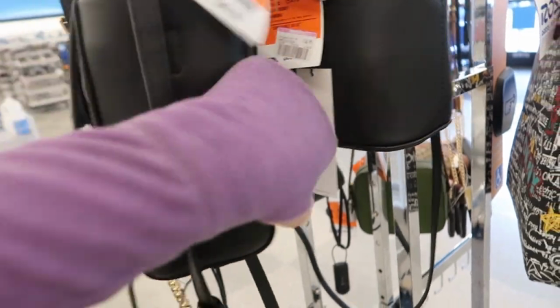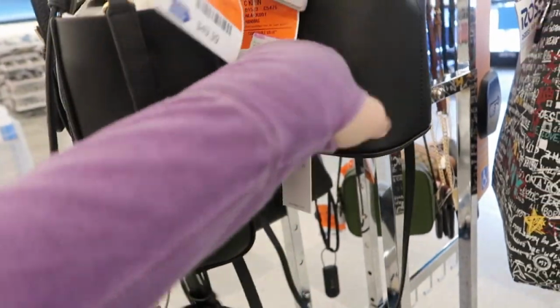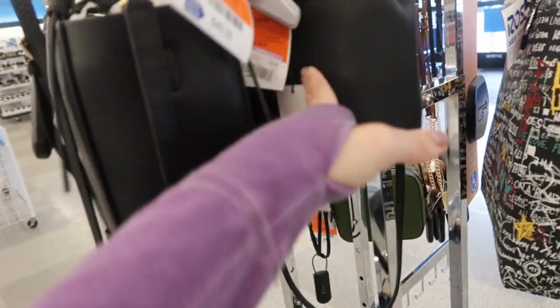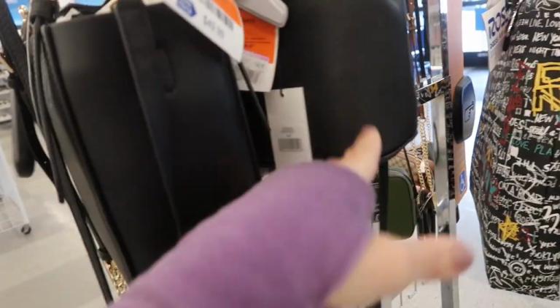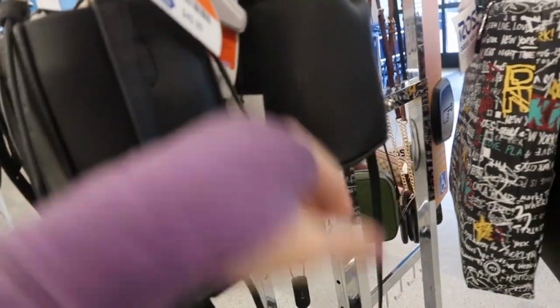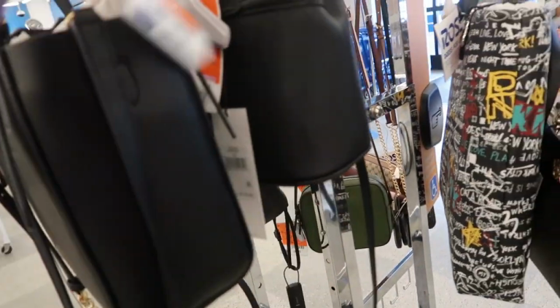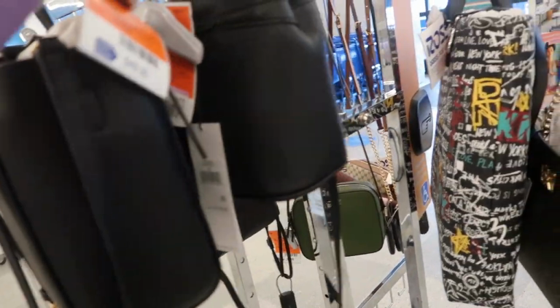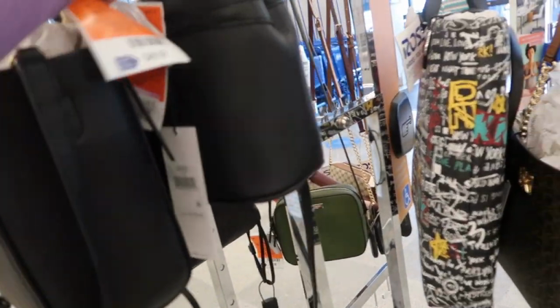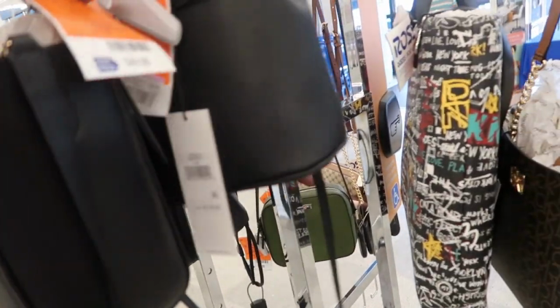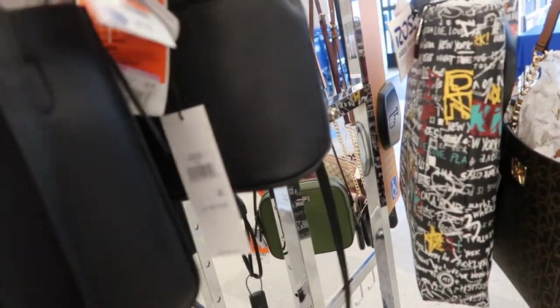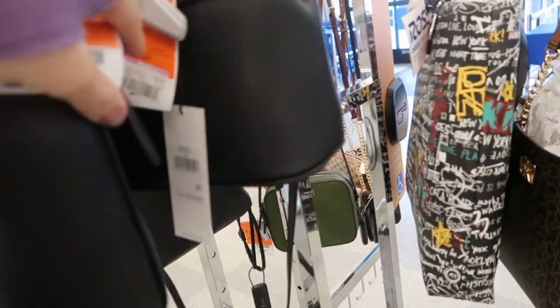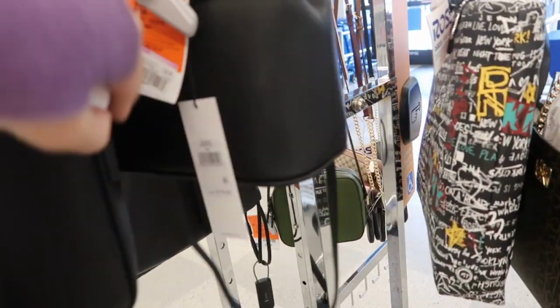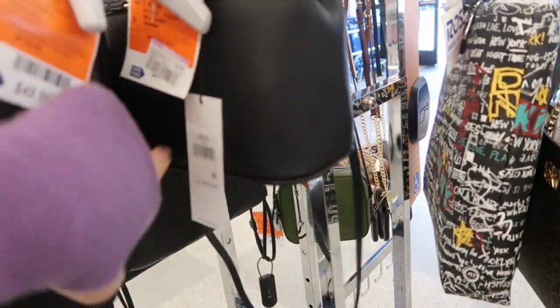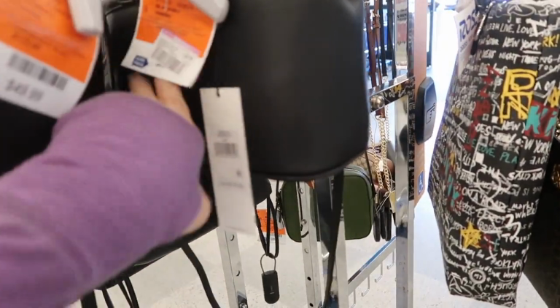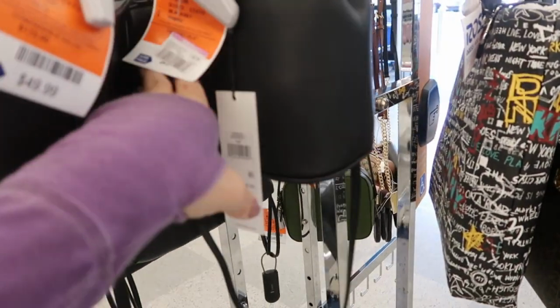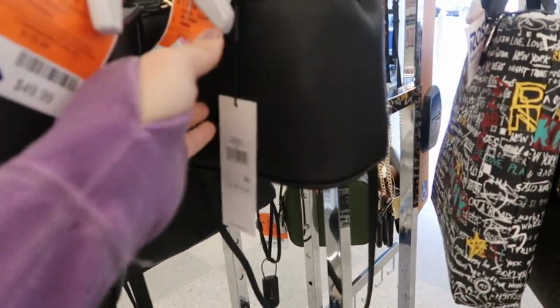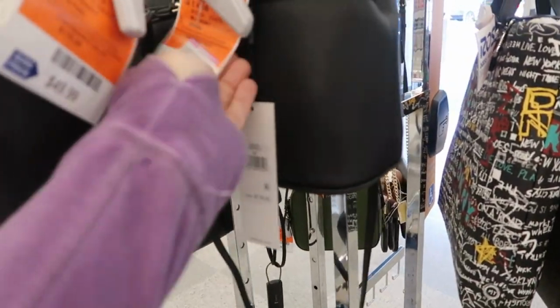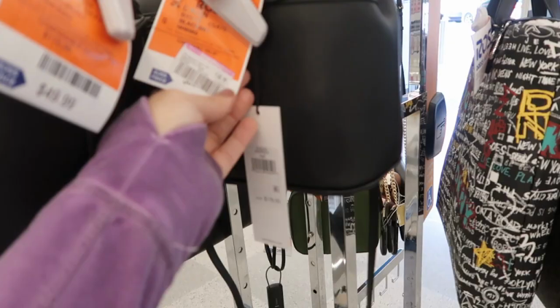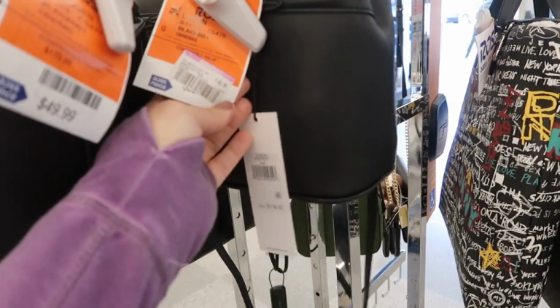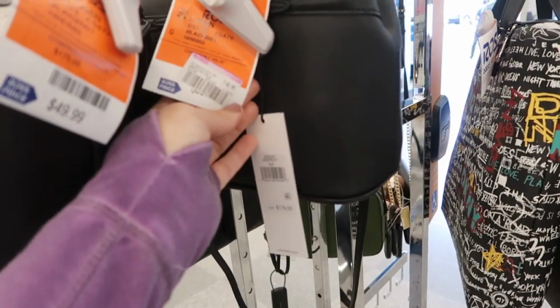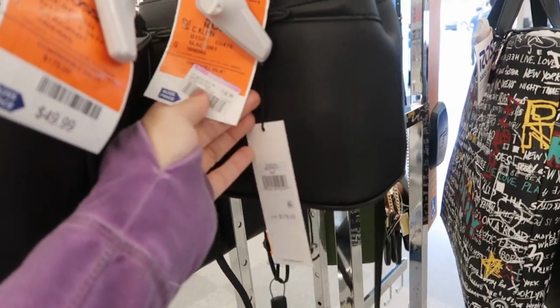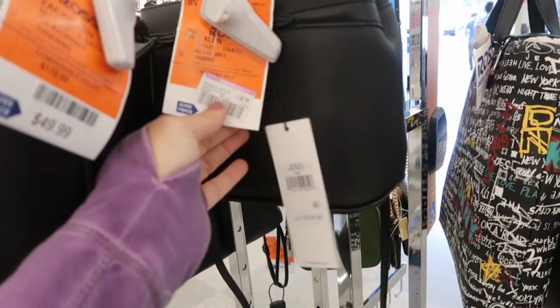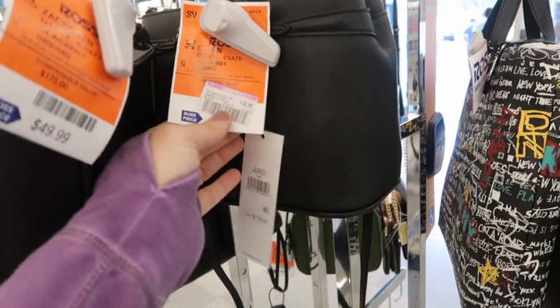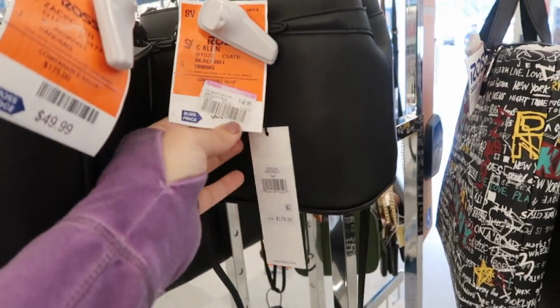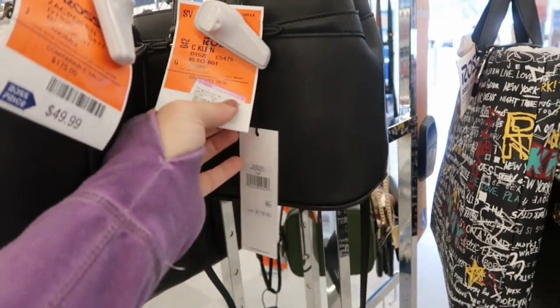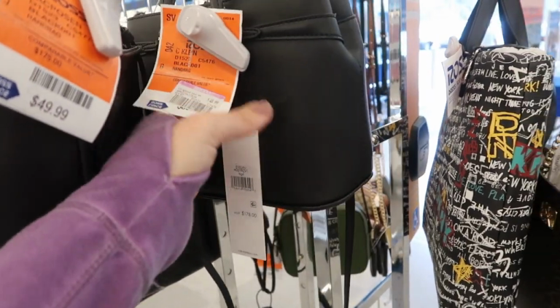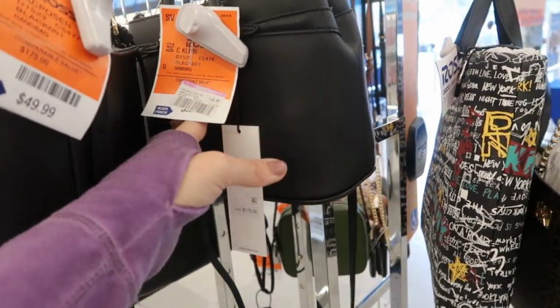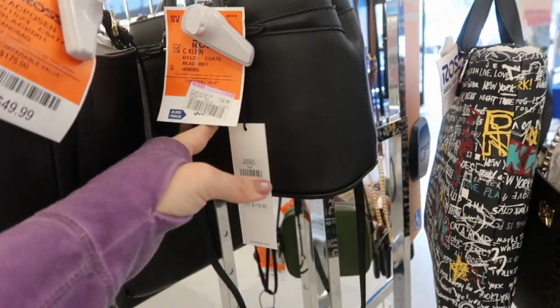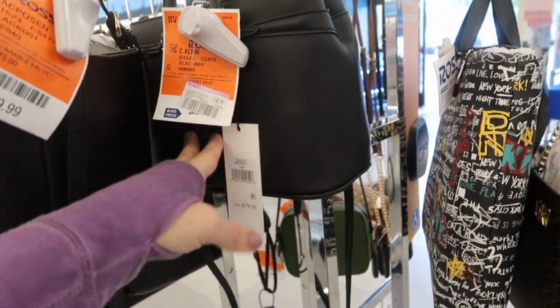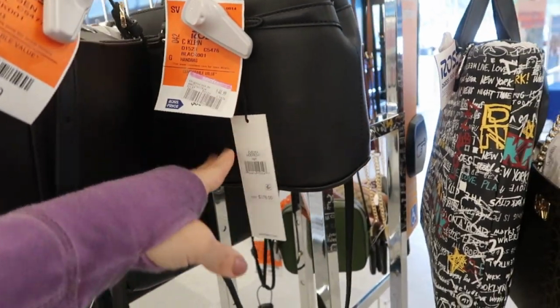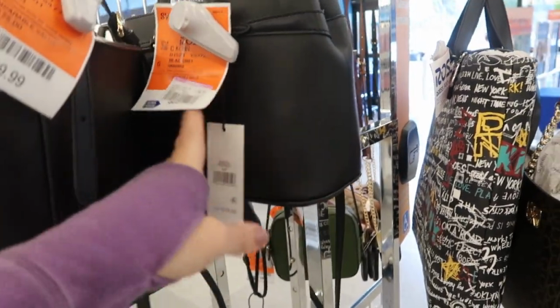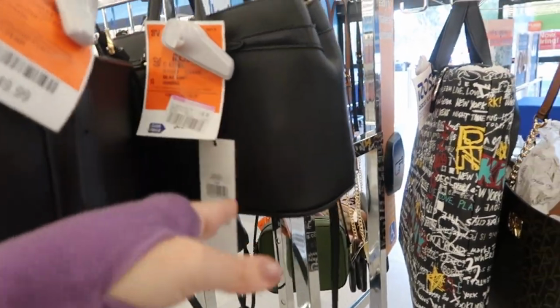There's a smaller one that looks like it's from Calvin Klein and it's on clearance for $48.99.